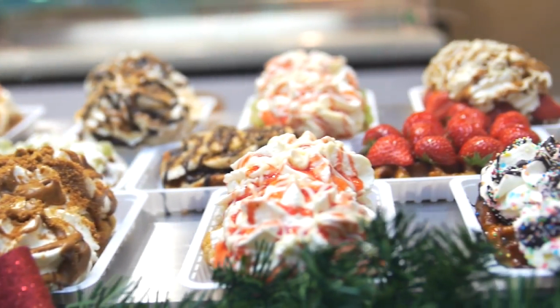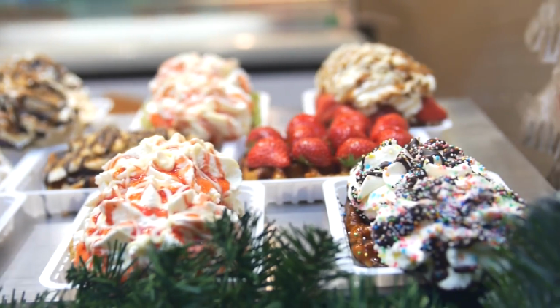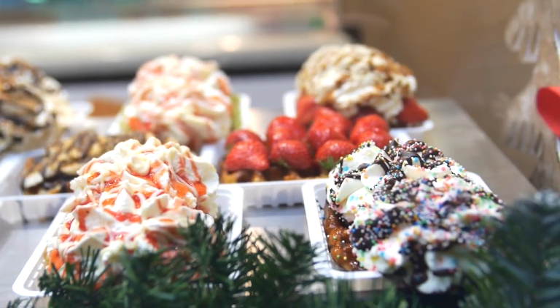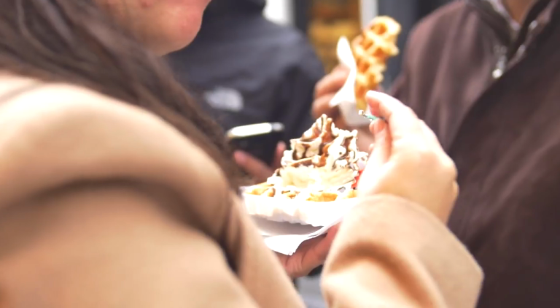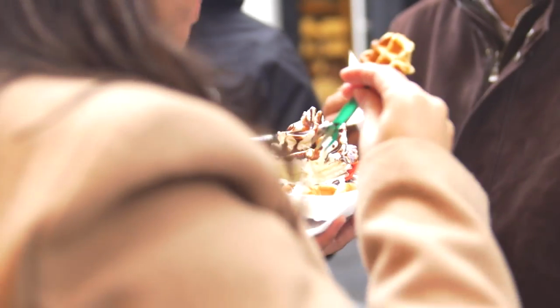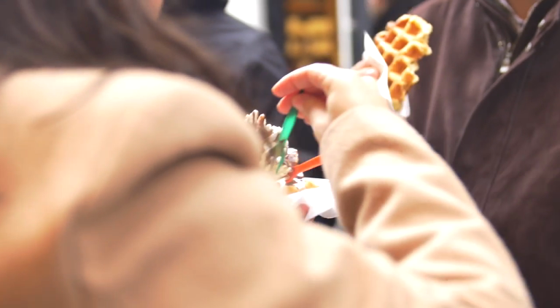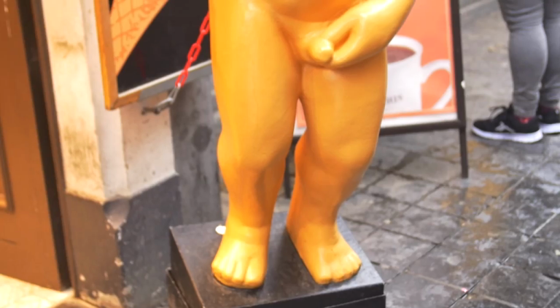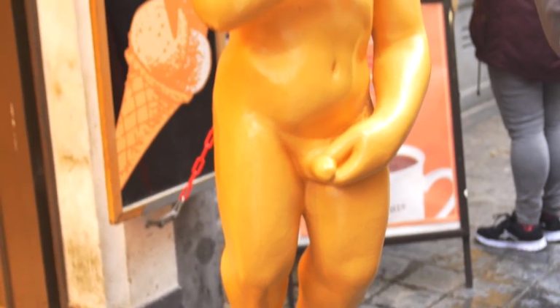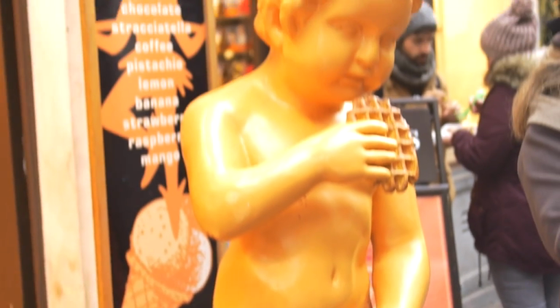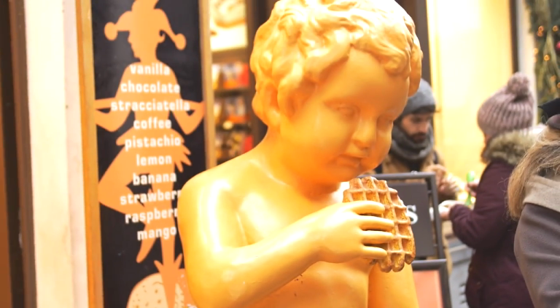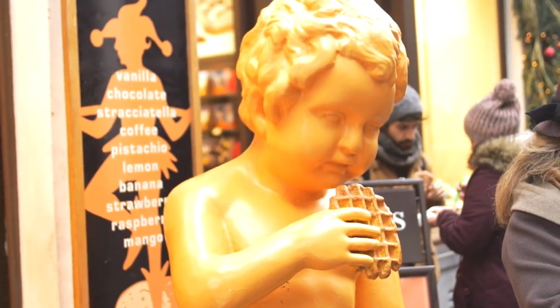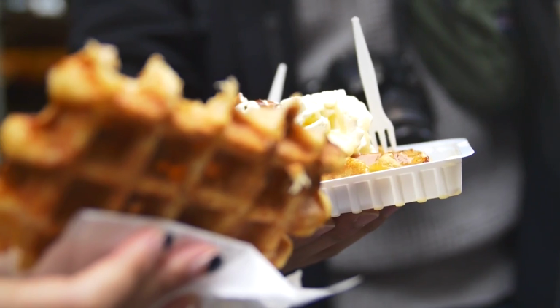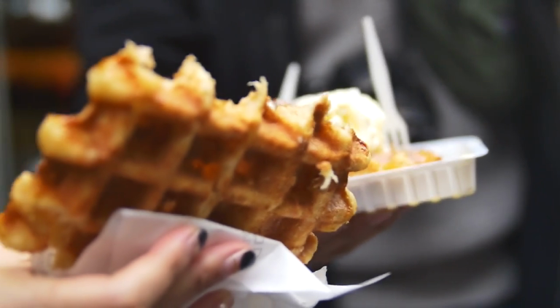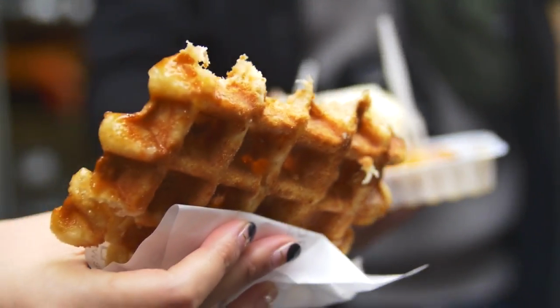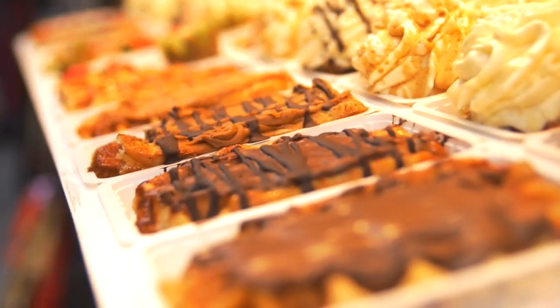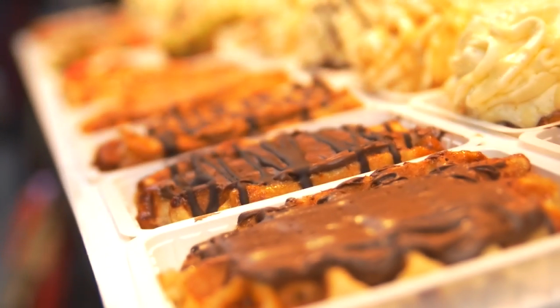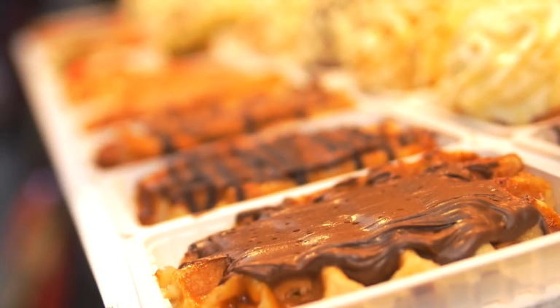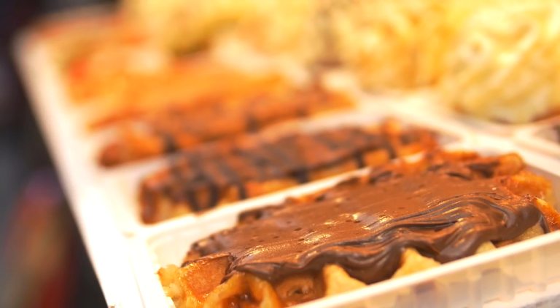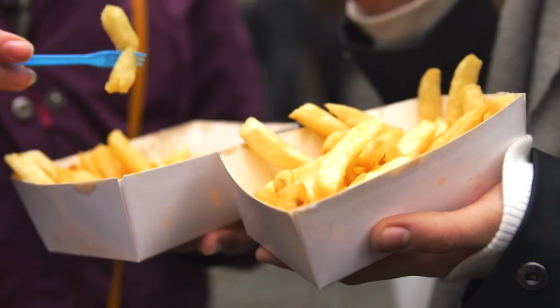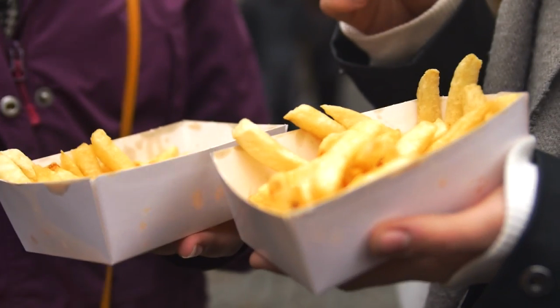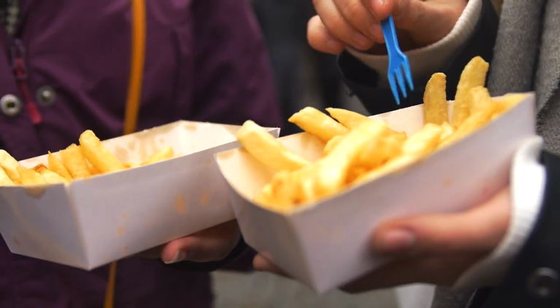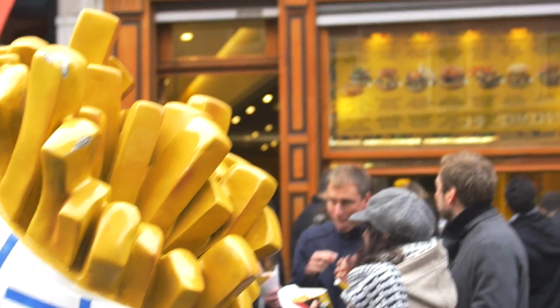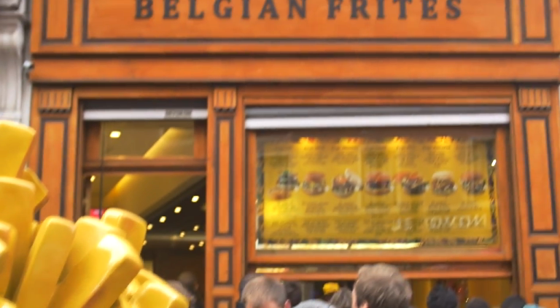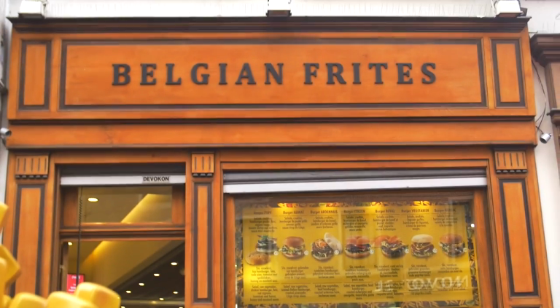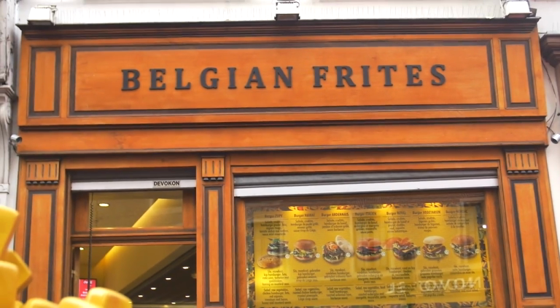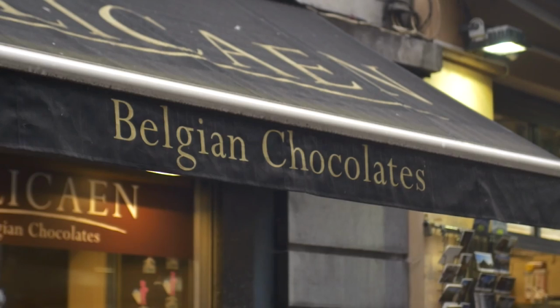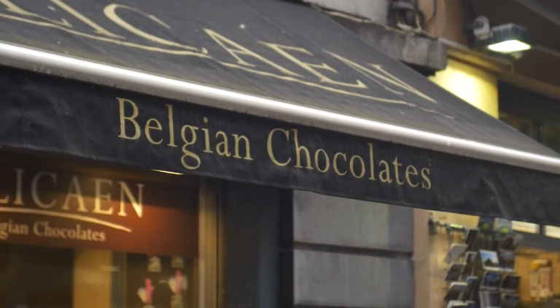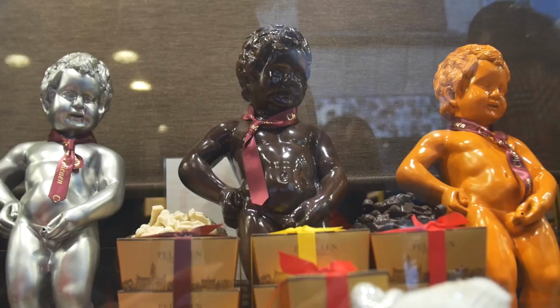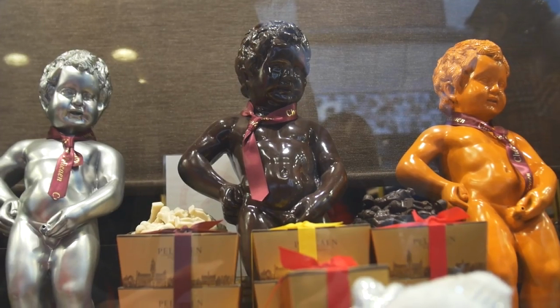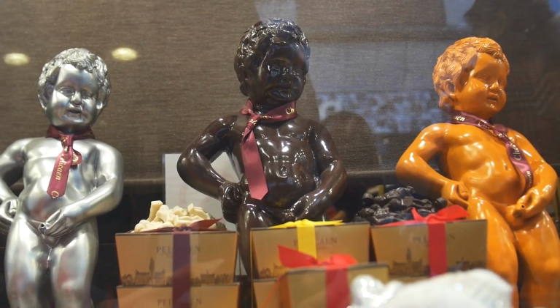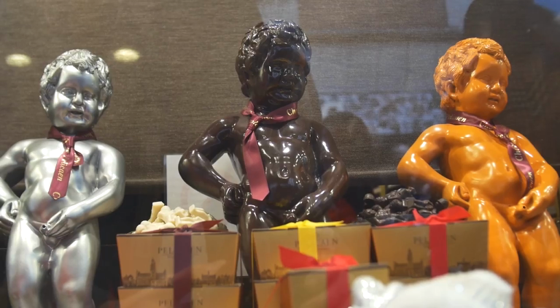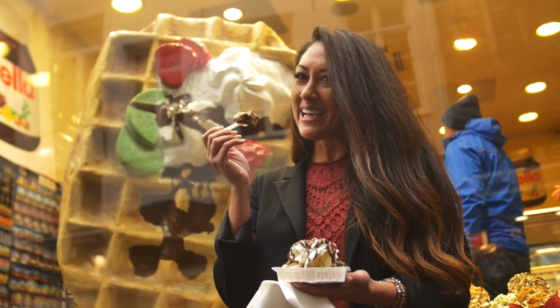Feeling hungry? There are so many things you really can't miss on a trip to Belgium — starting from the world-famous waffle, the french fries which were actually invented in Belgium, and the amazing chocolate. Bon appétit!